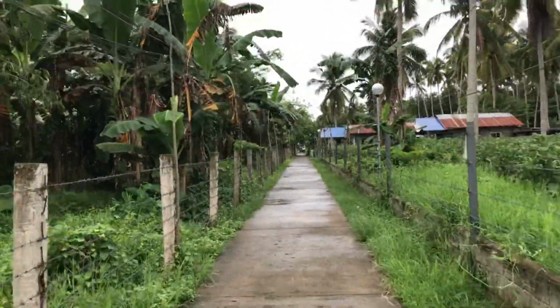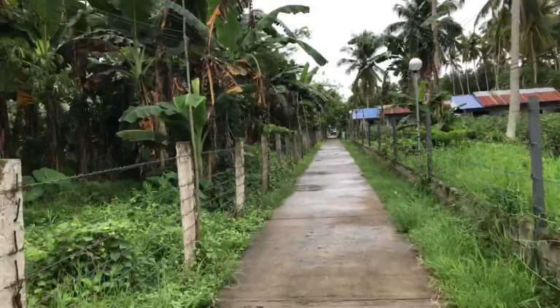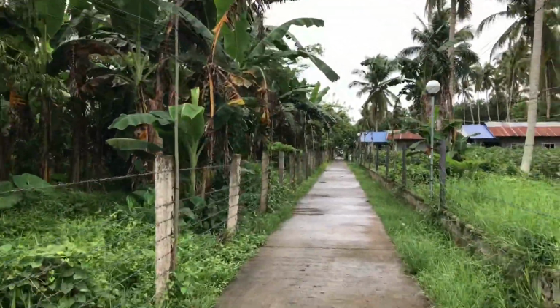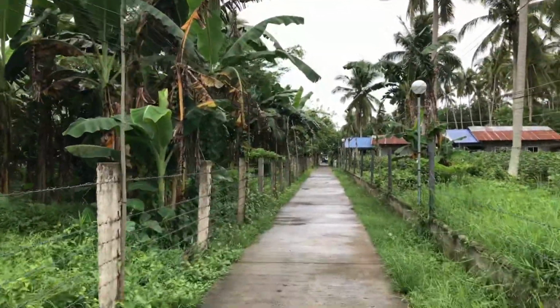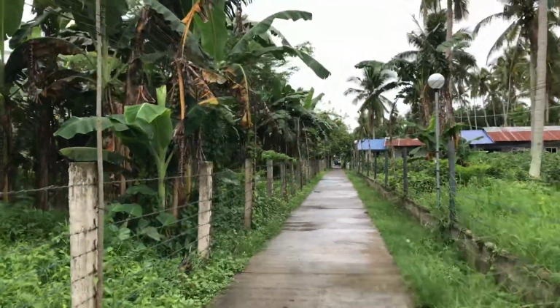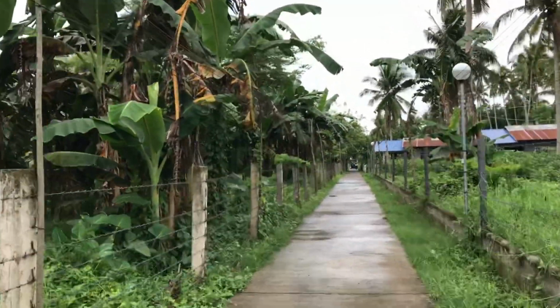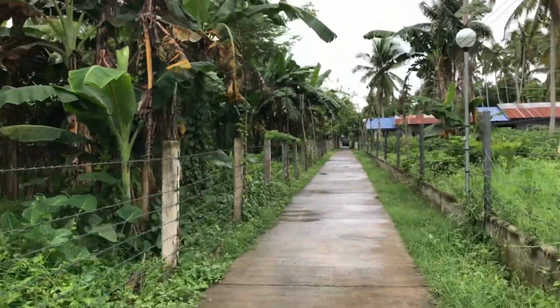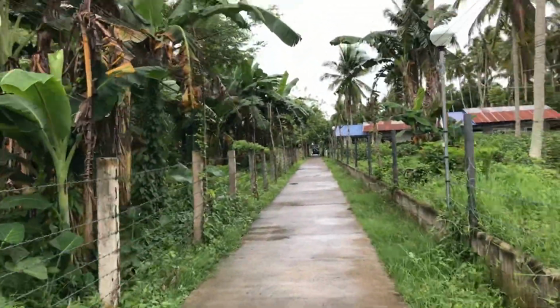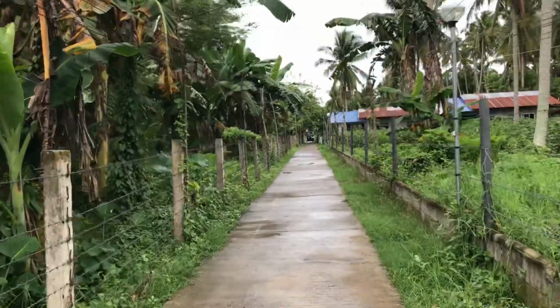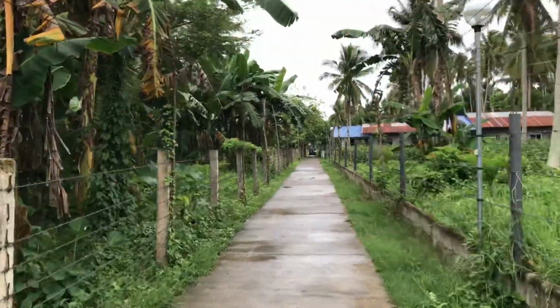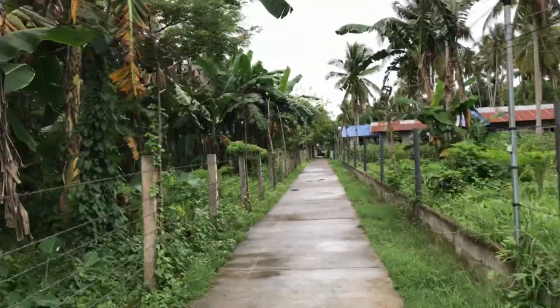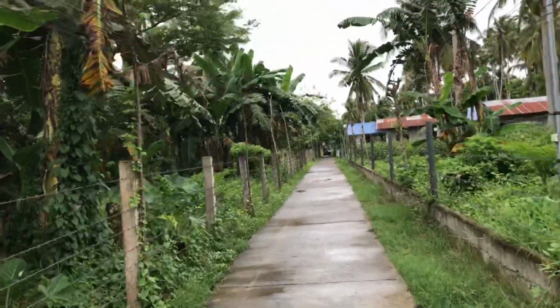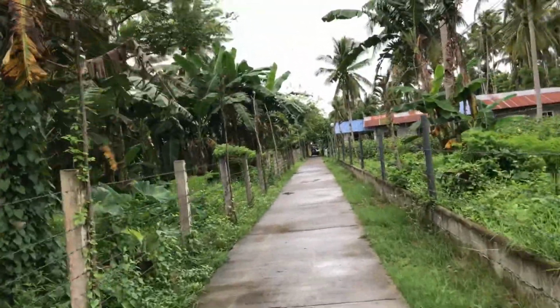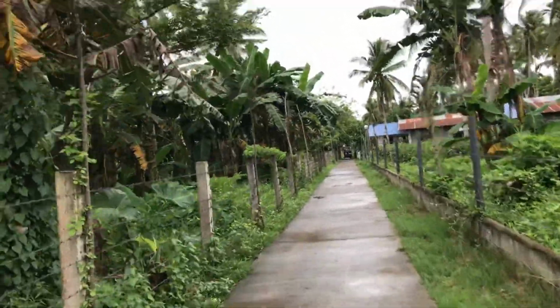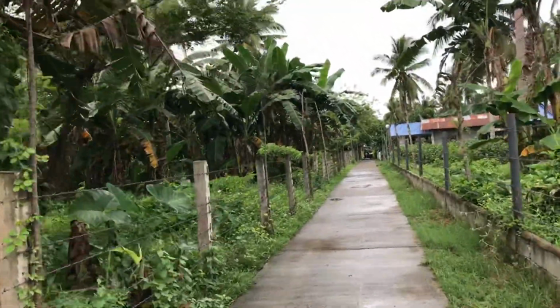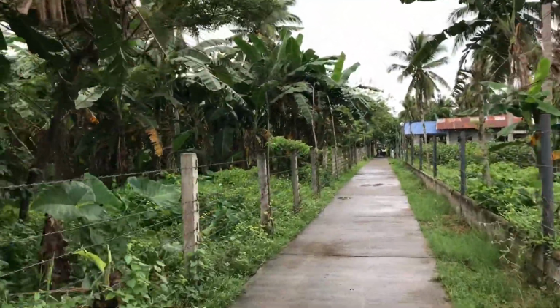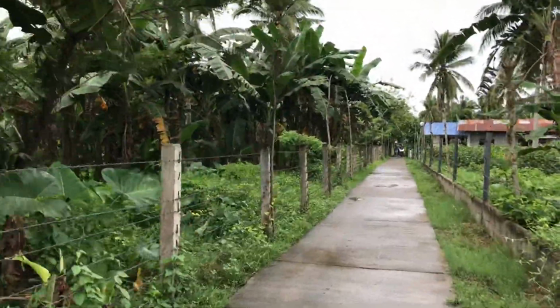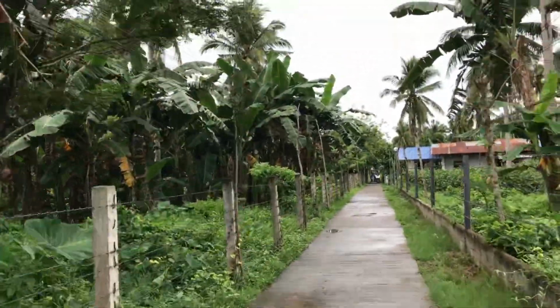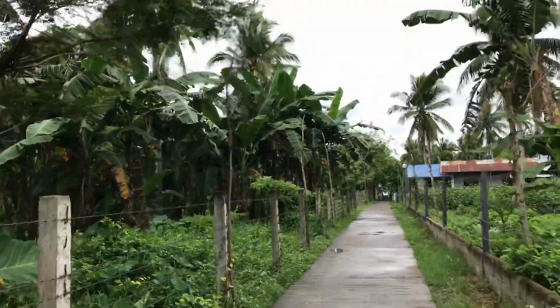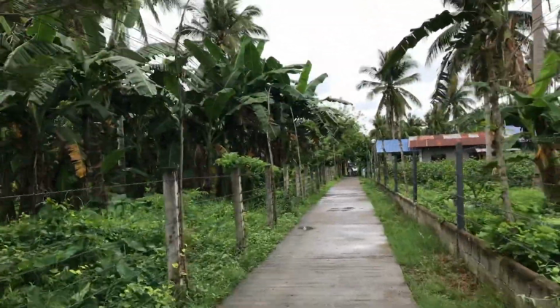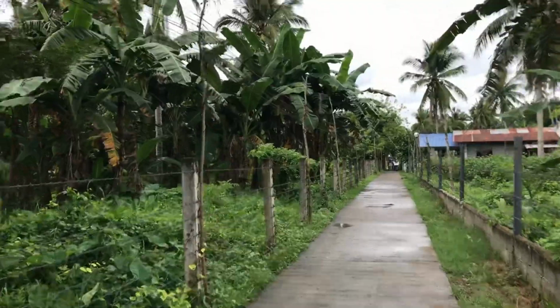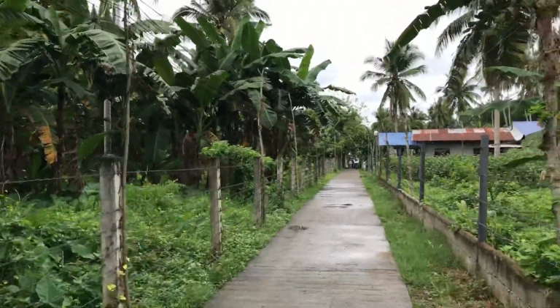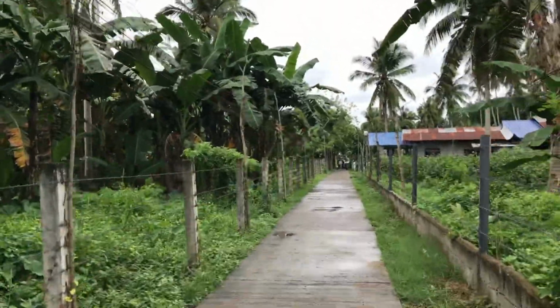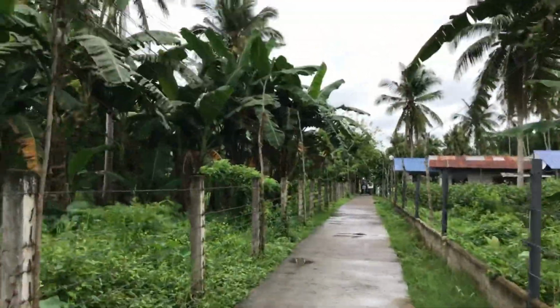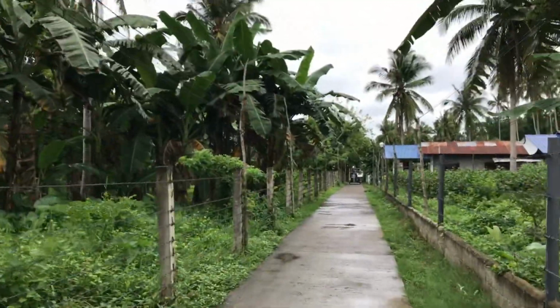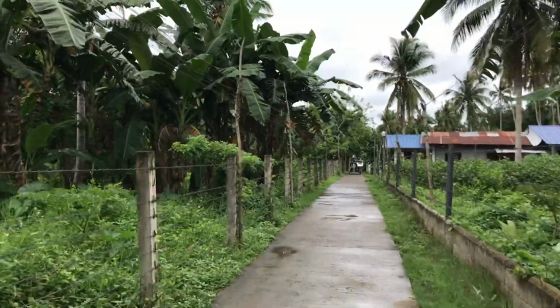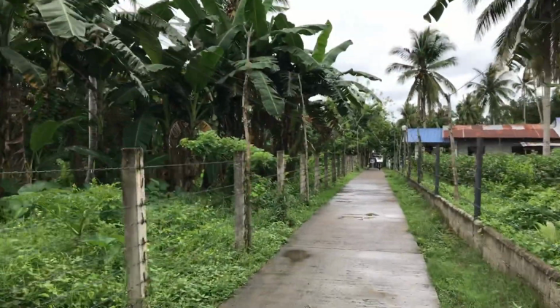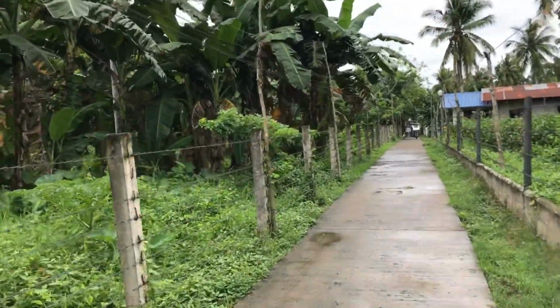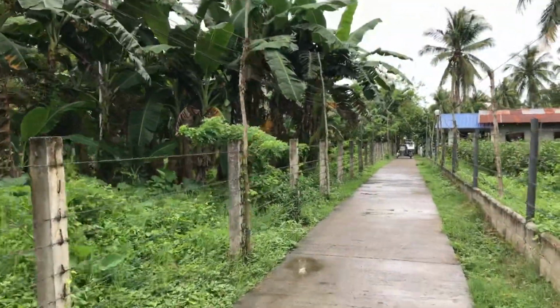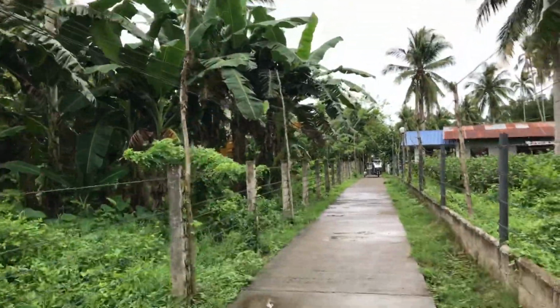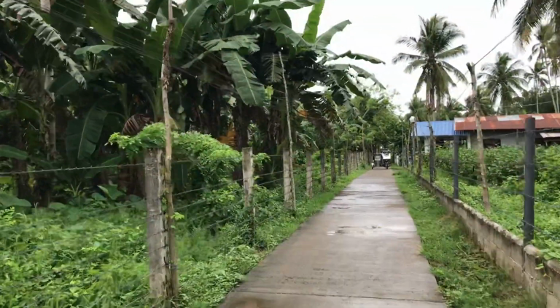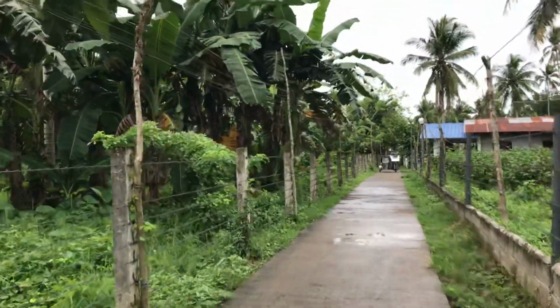This is a nice property. The location is really good. Unfortunately, the seller doesn't want to cut it into smaller pieces, so he wants to sell it as a whole.